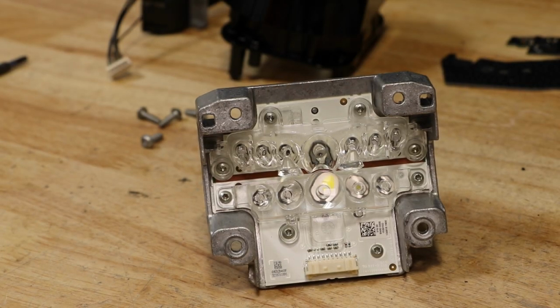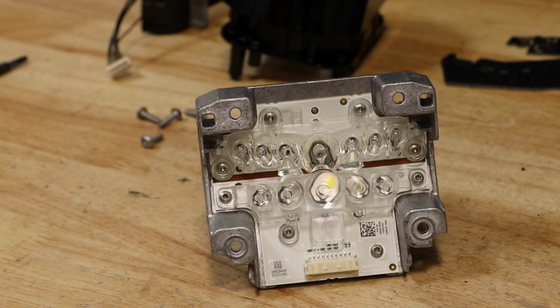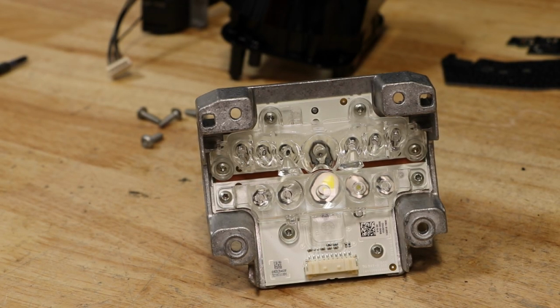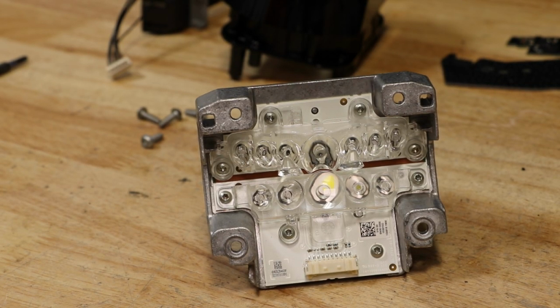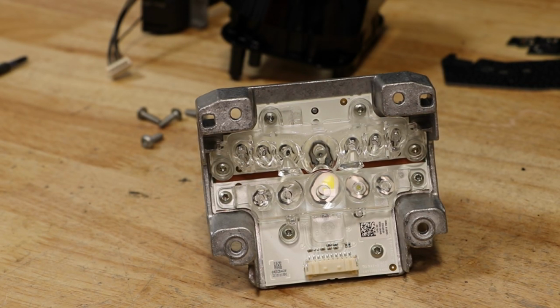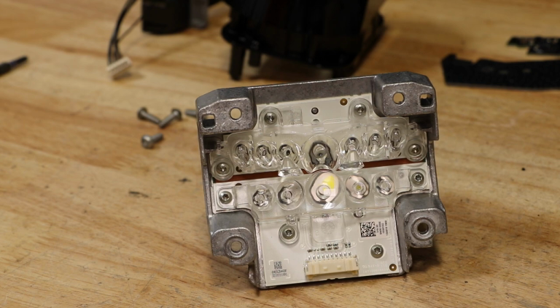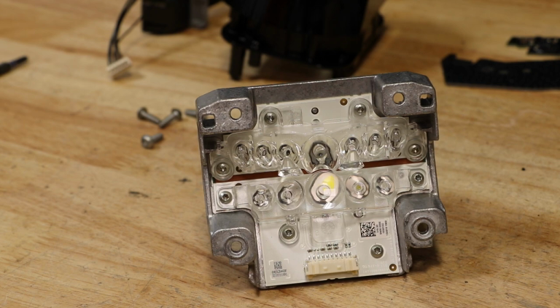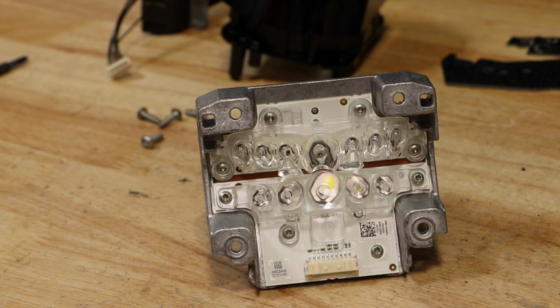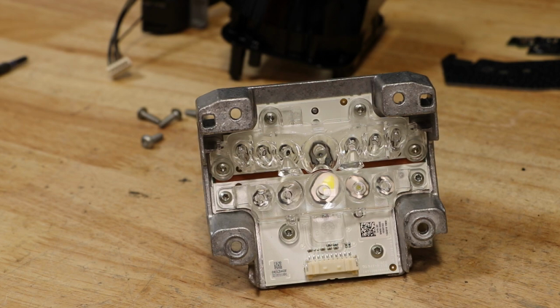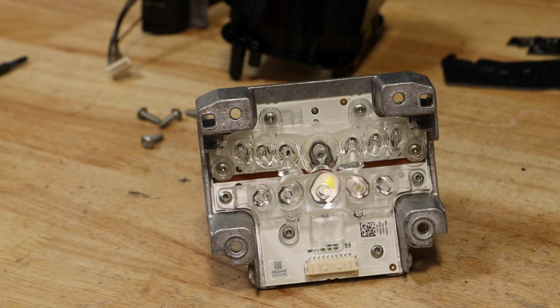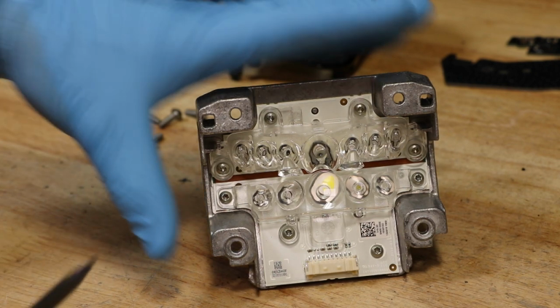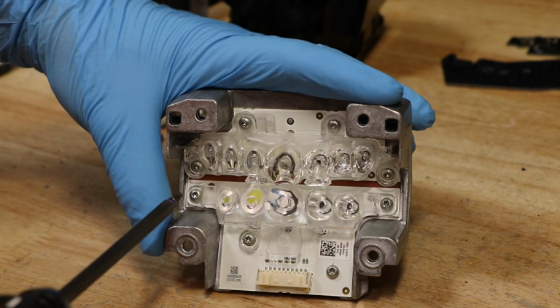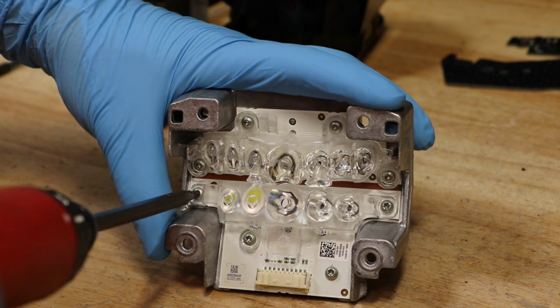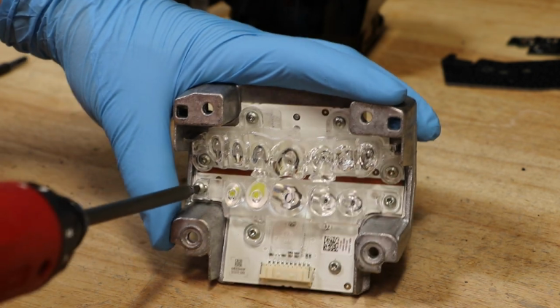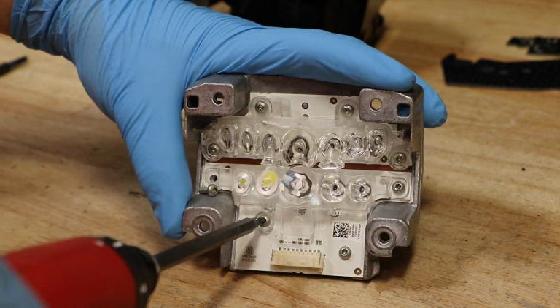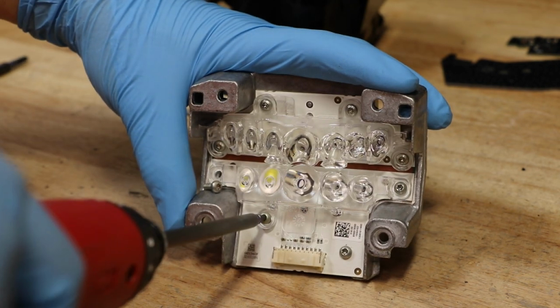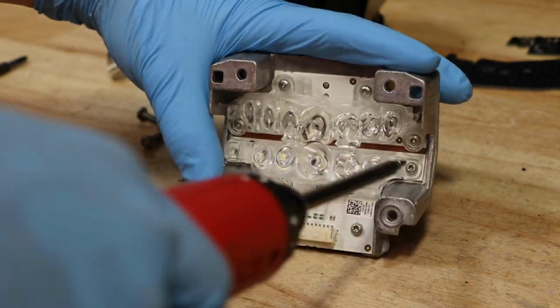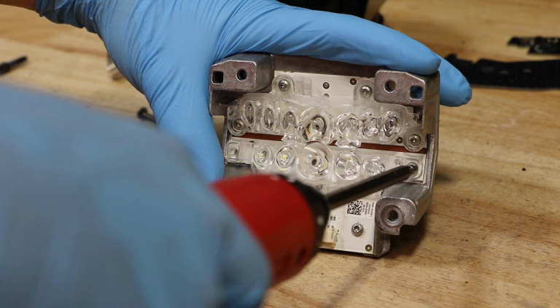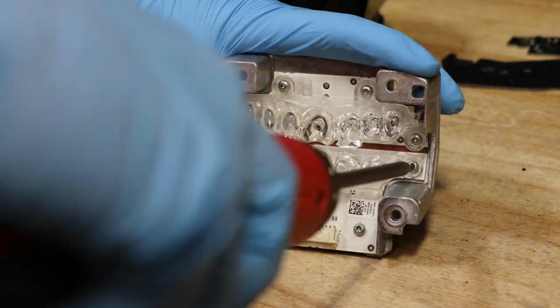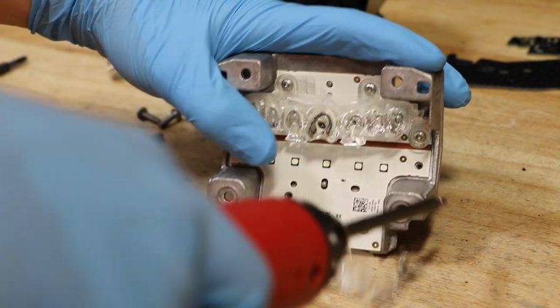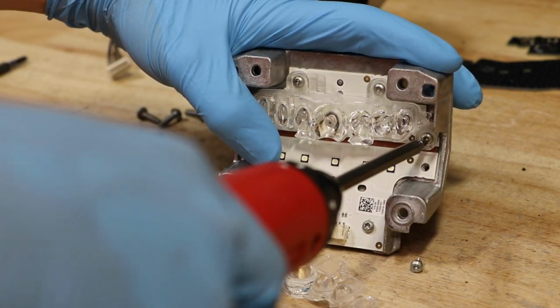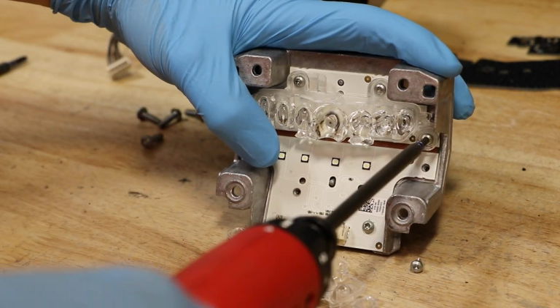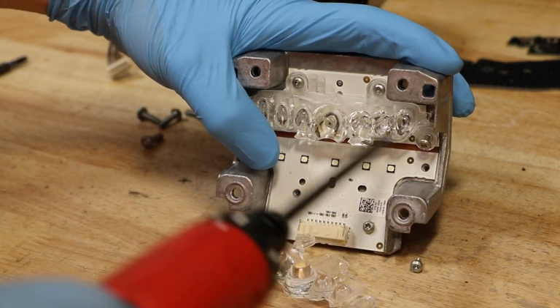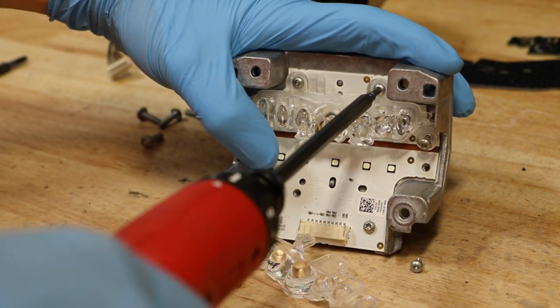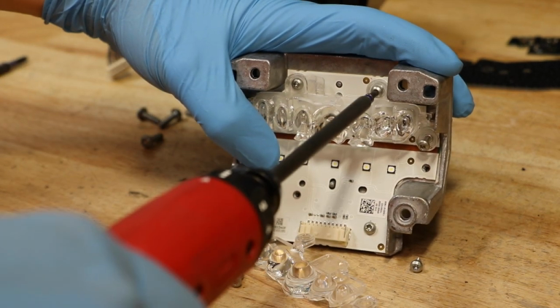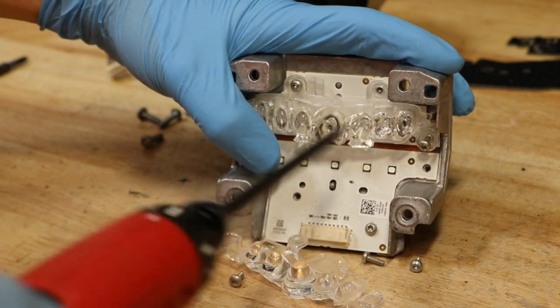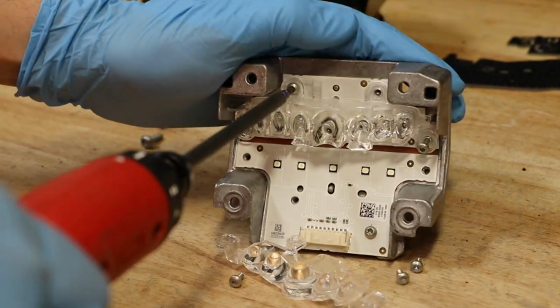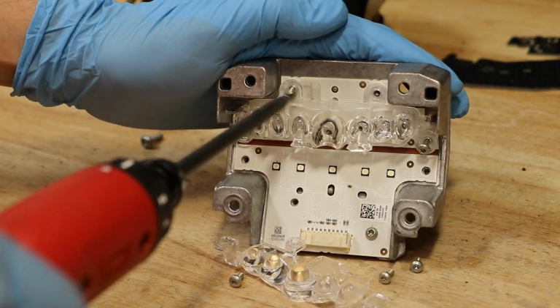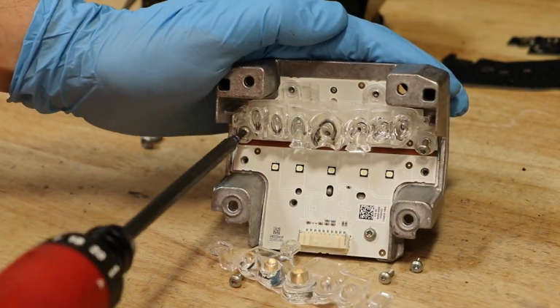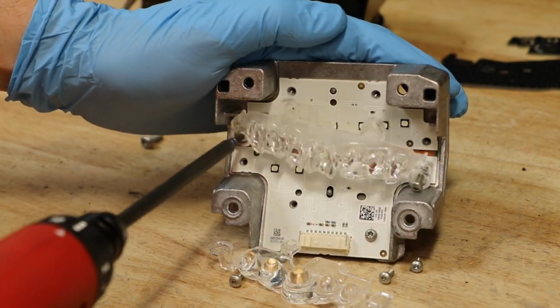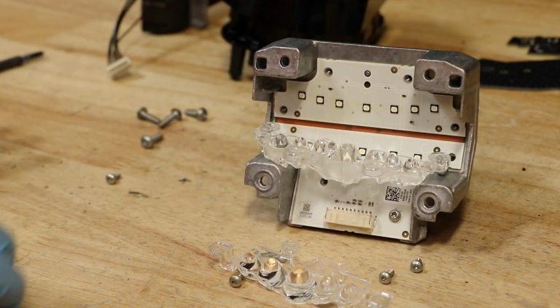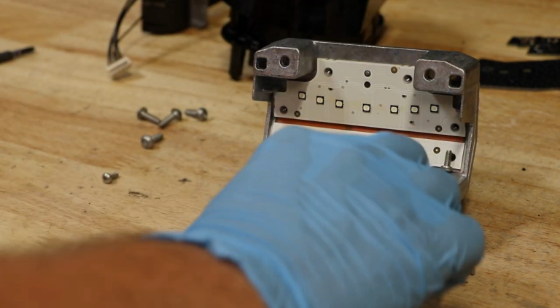There are seven T10 Torx screws holding on the LED diffusers.